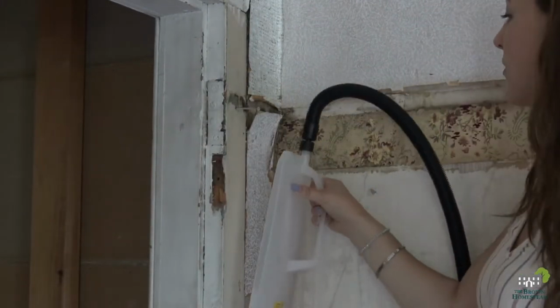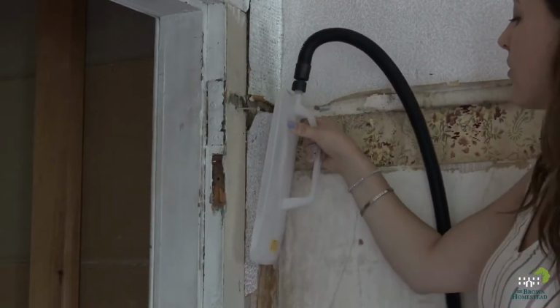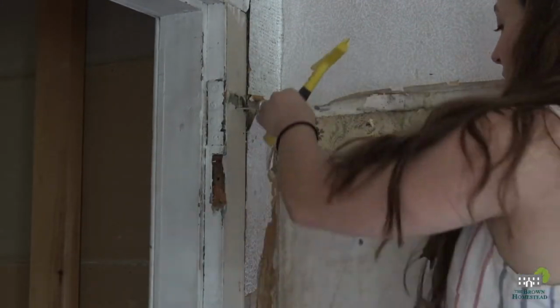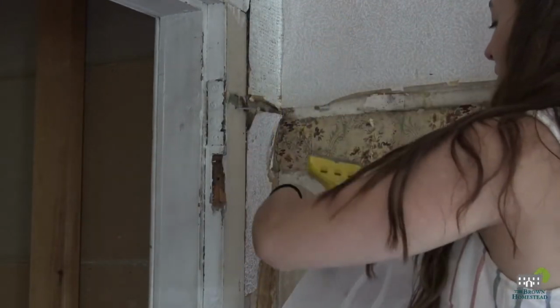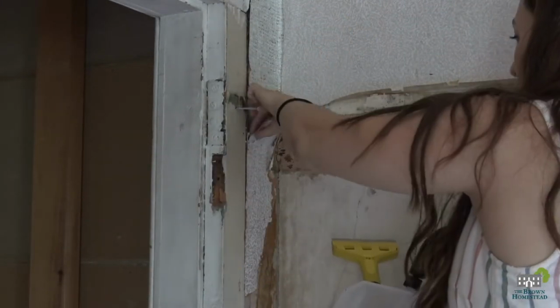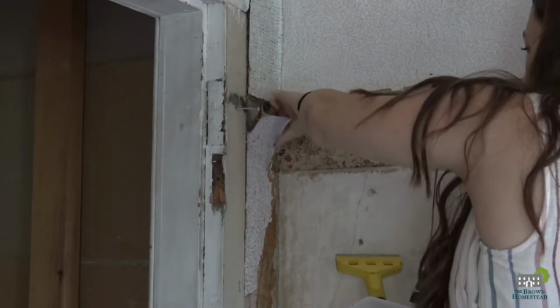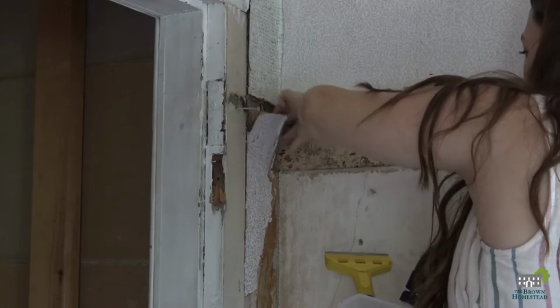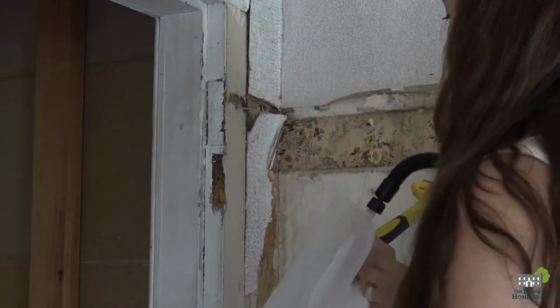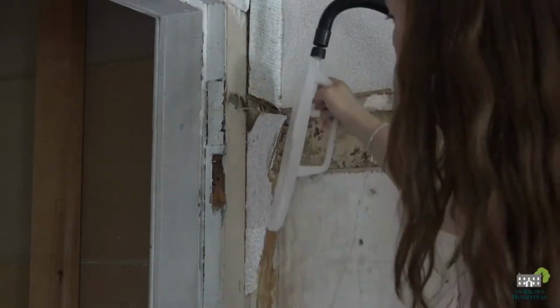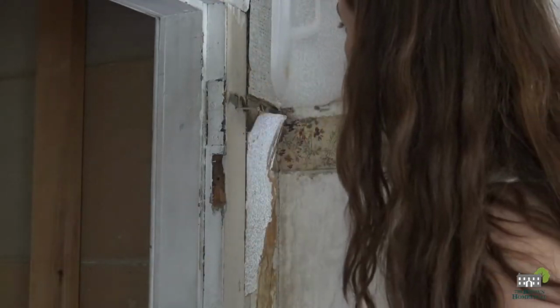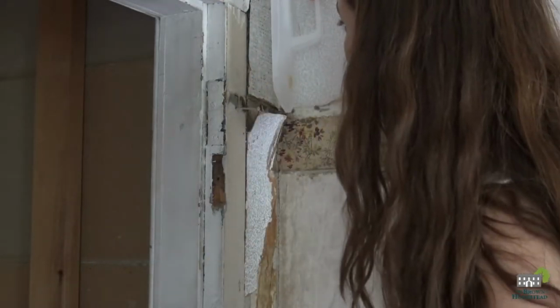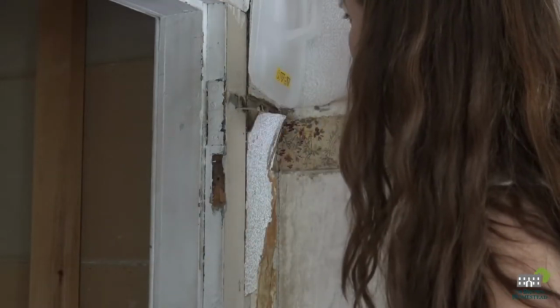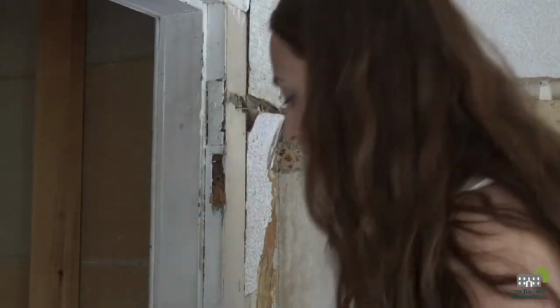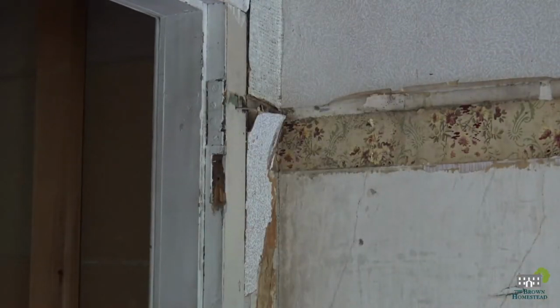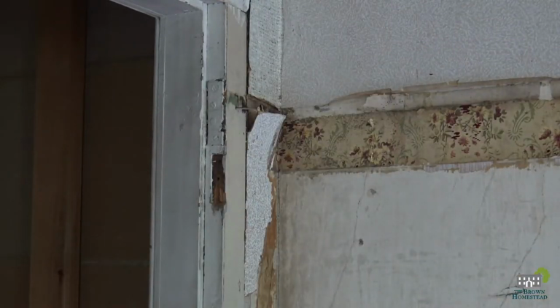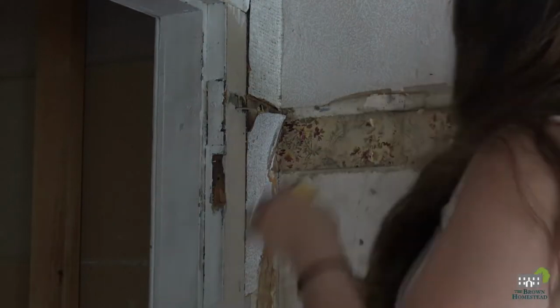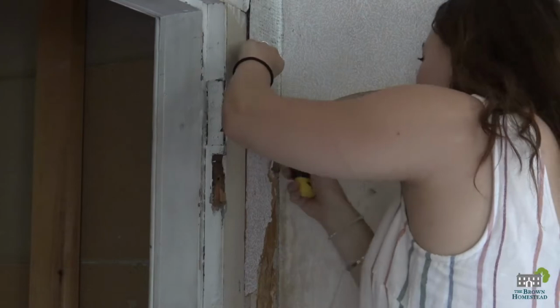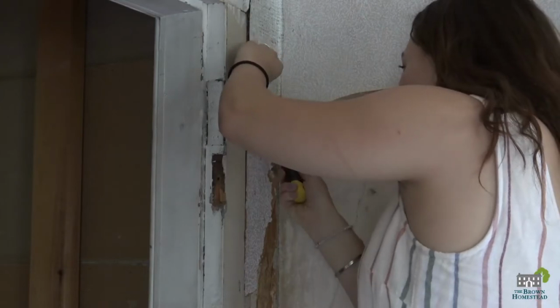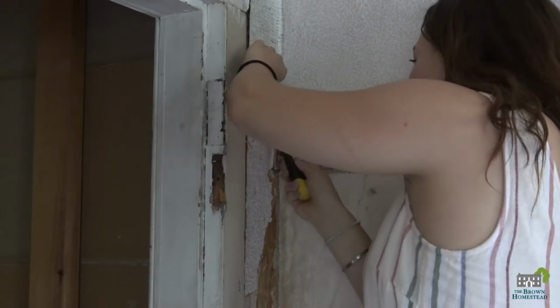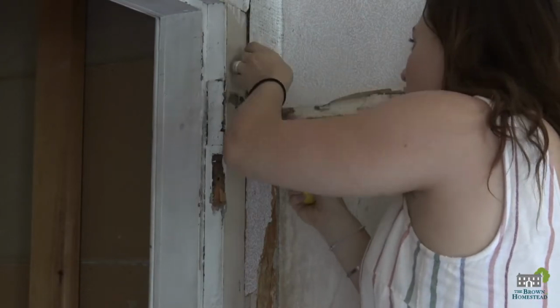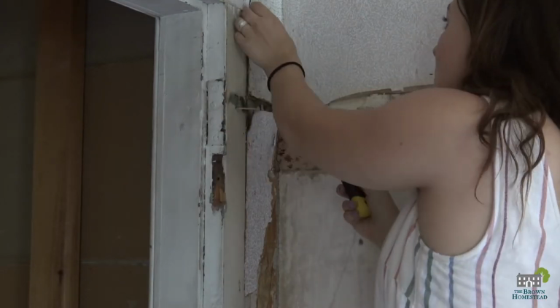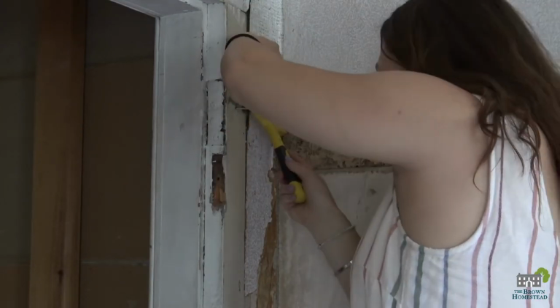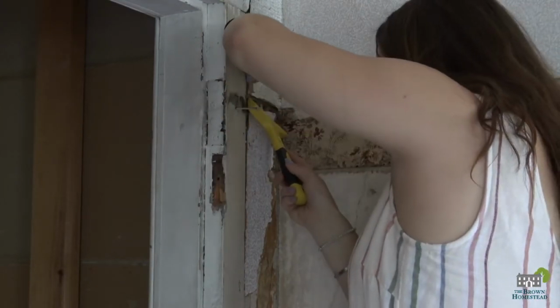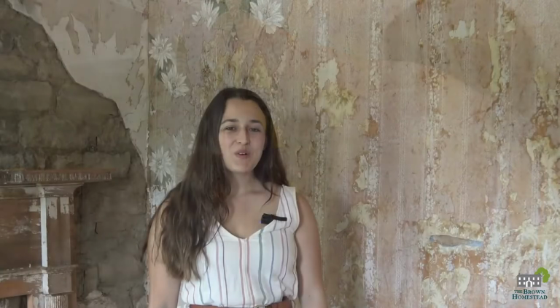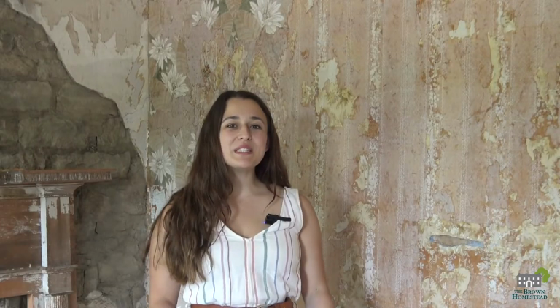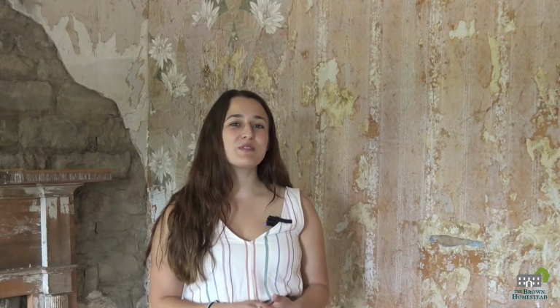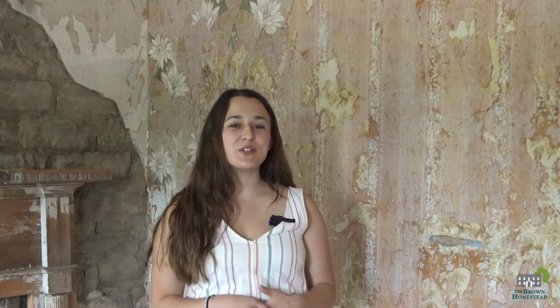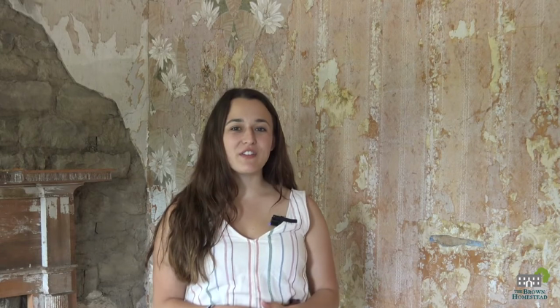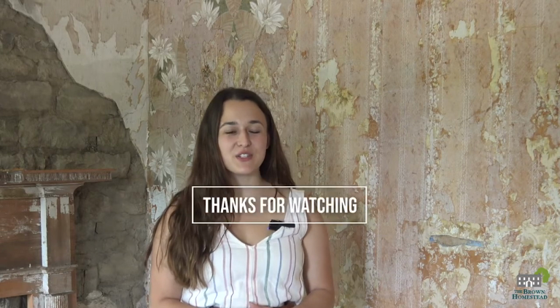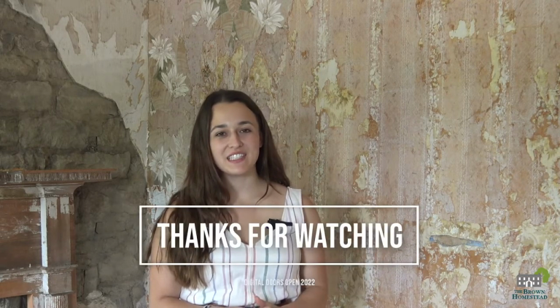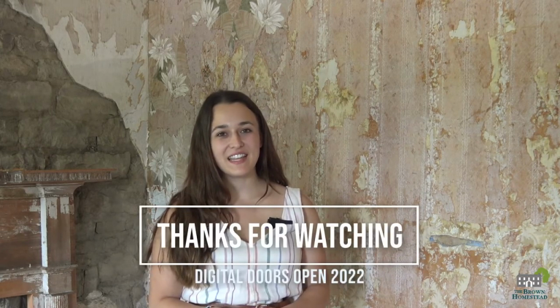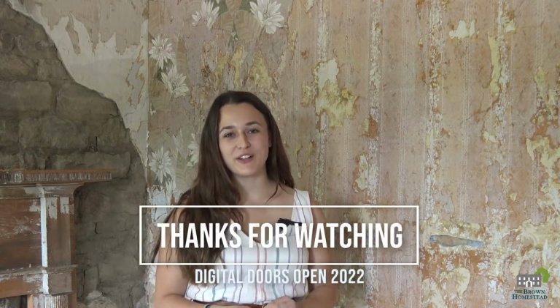Here I am using a wallpaper removal steamer and scraper to carefully loosen the adhesive. We chose to start in this corner because this part of the wall will not be removed in the partition wall takedown. We are one step closer to turning this vision into reality. Thanks for watching.